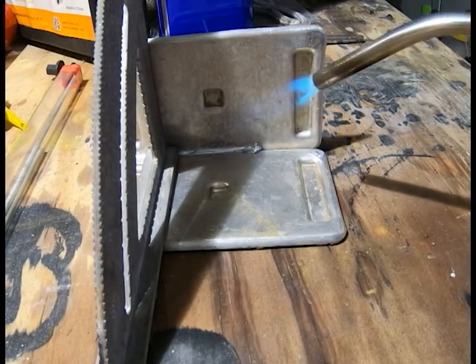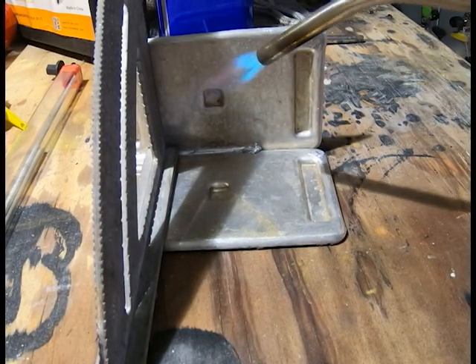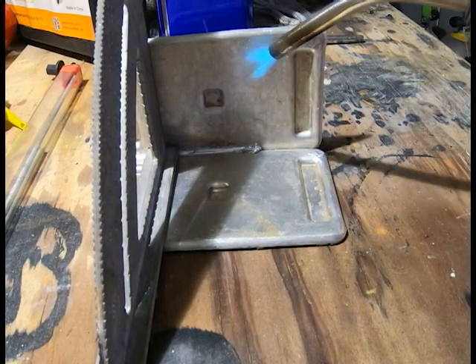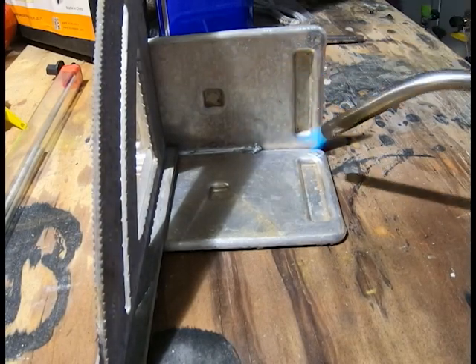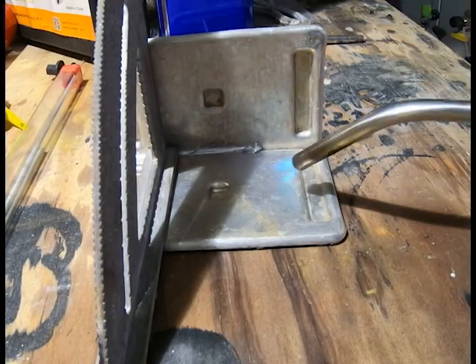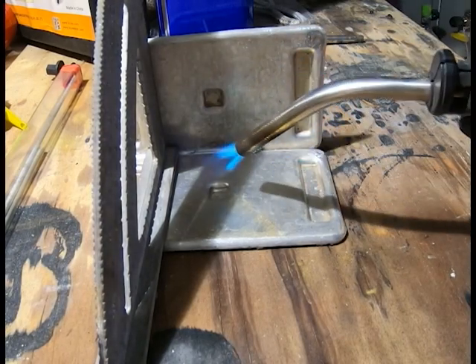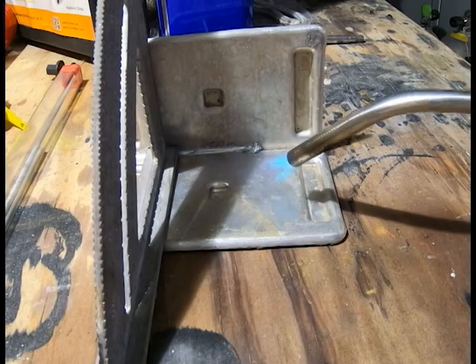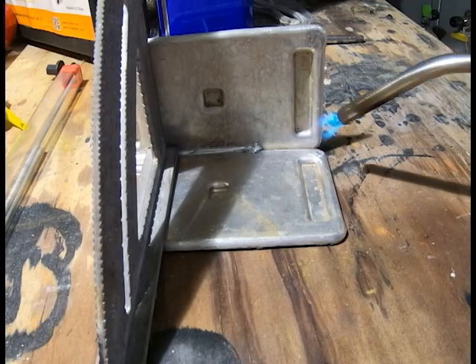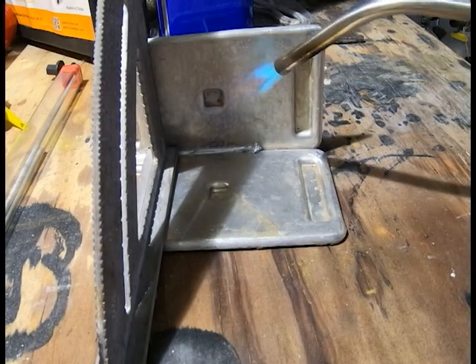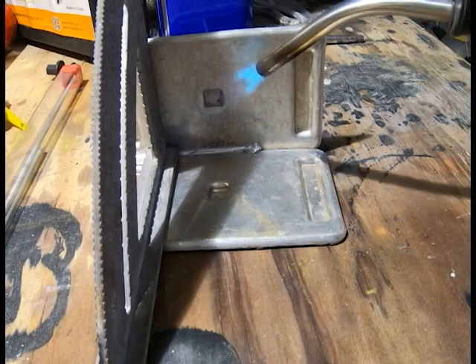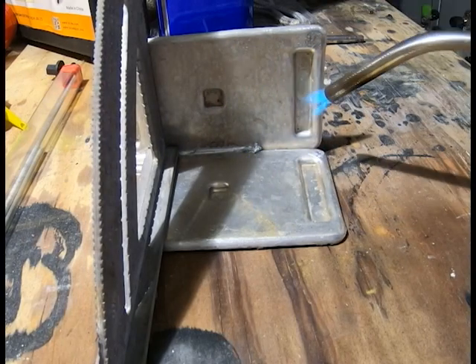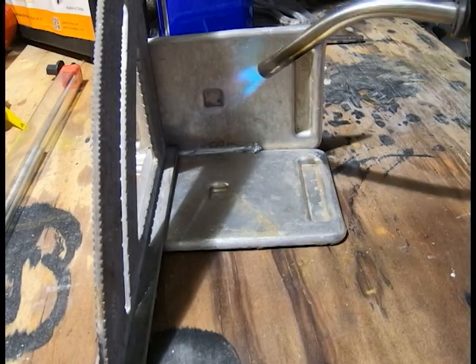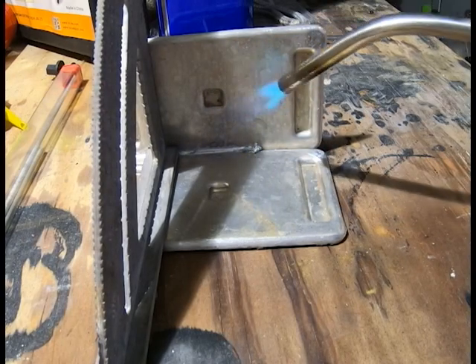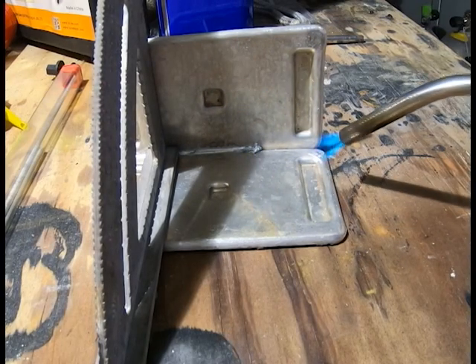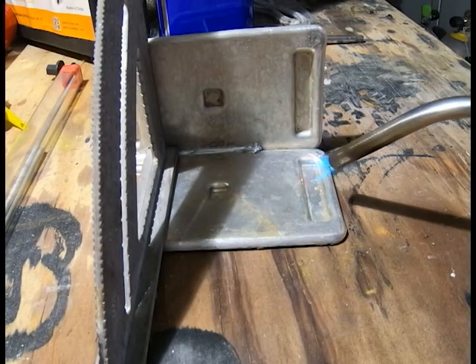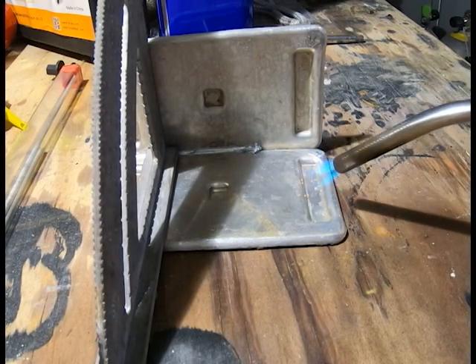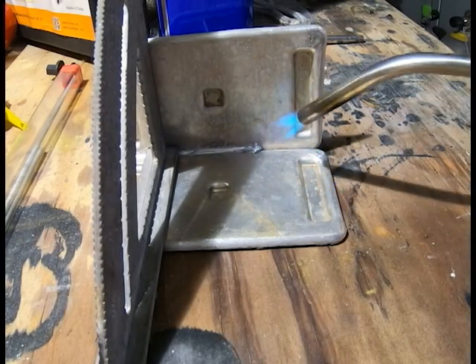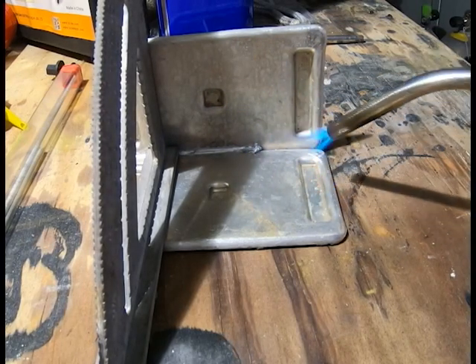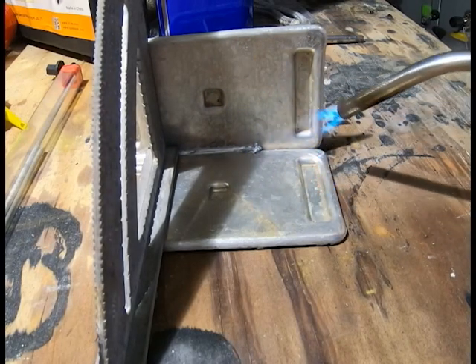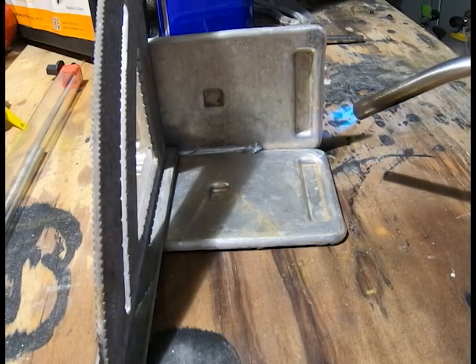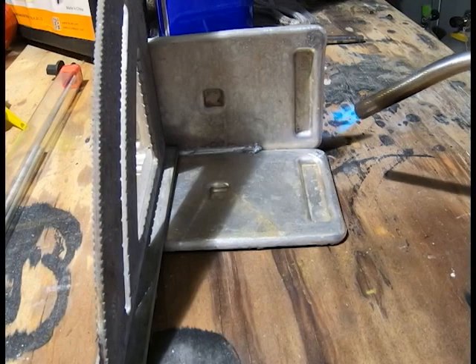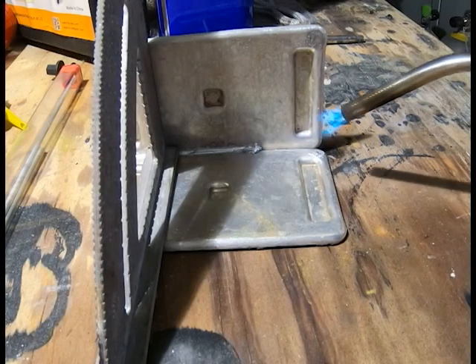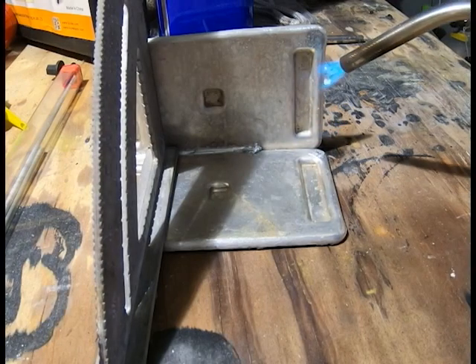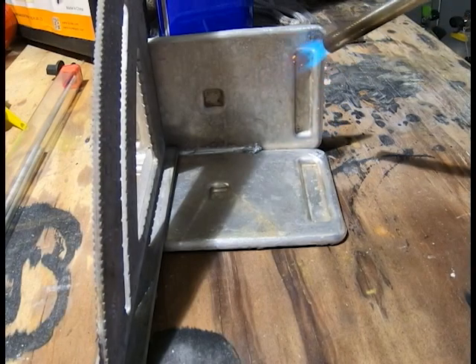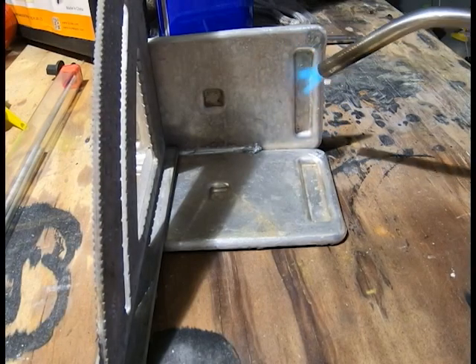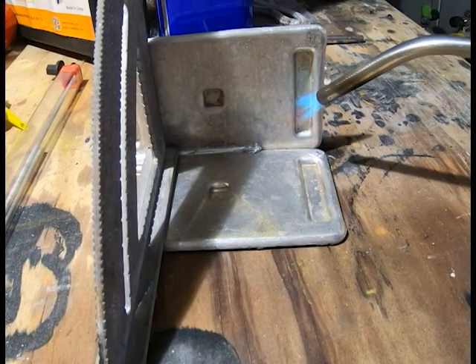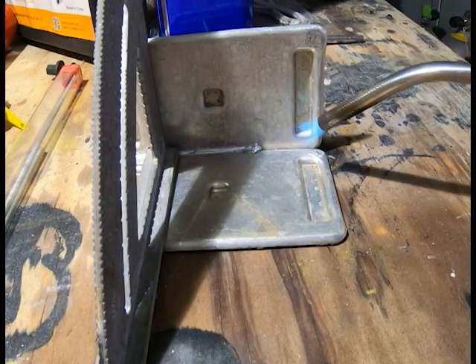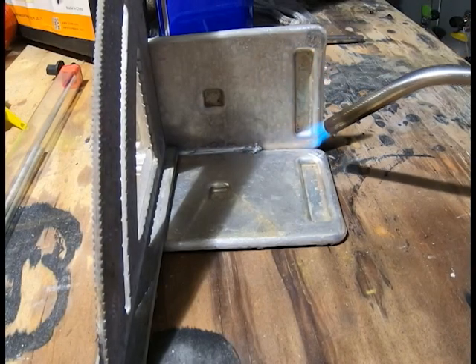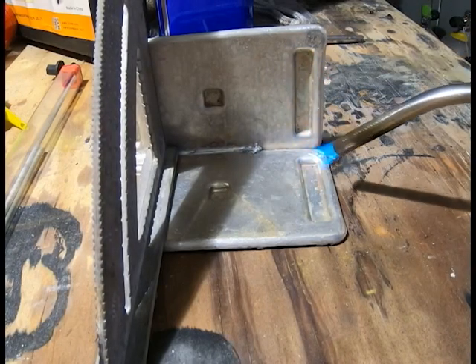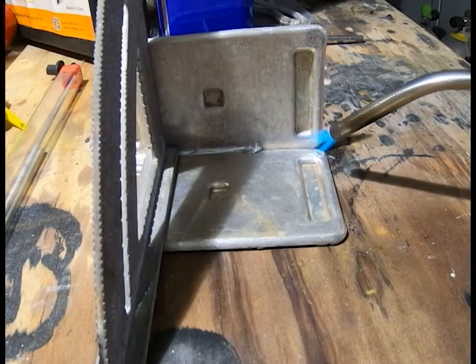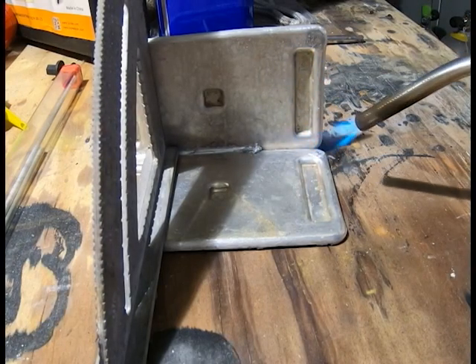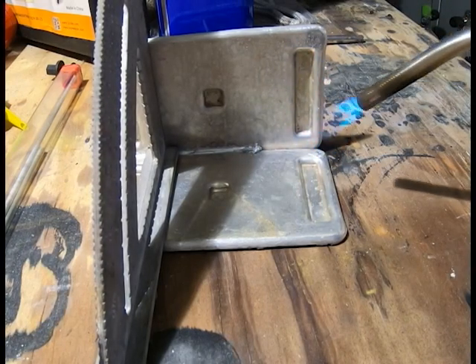Here I'm finishing up the weld. This is the other half of the piece — obviously I'm bringing it up to temperature. Once I bring it up to temperature, you'll notice how I'll continue the weld and finish it.